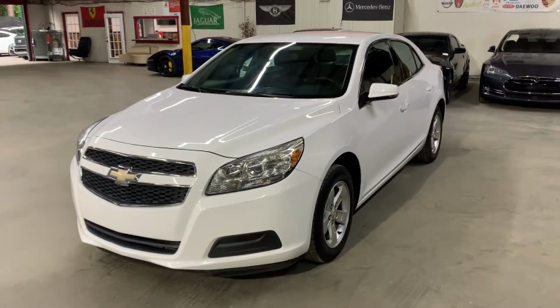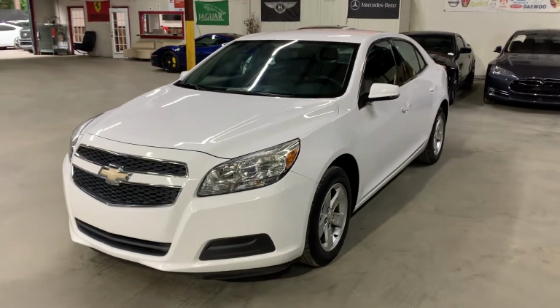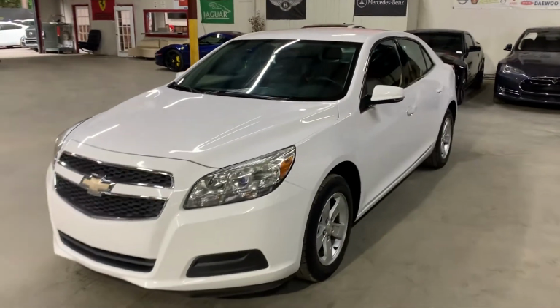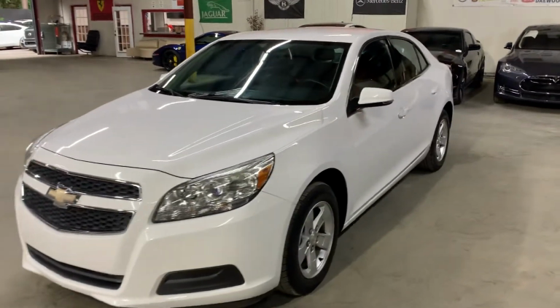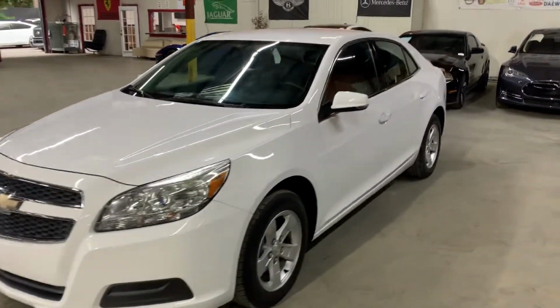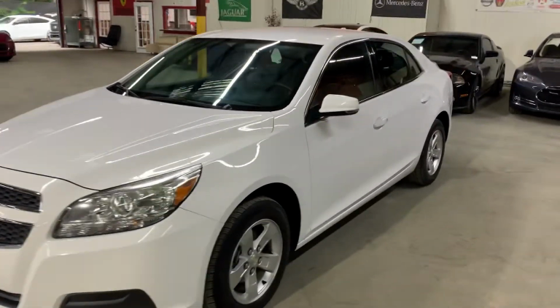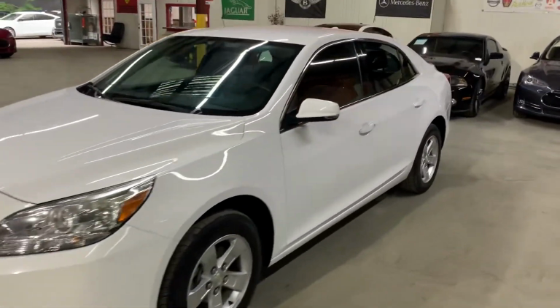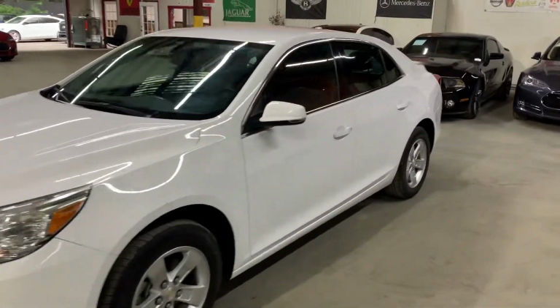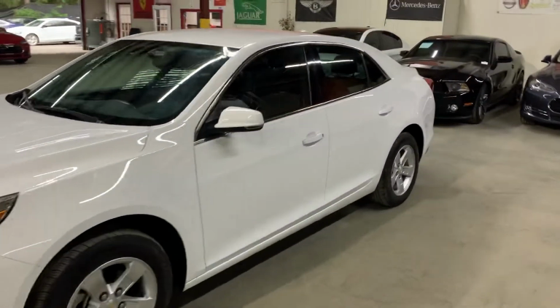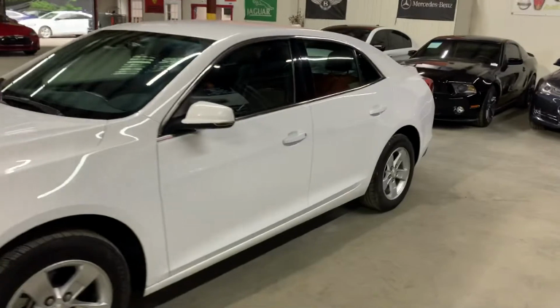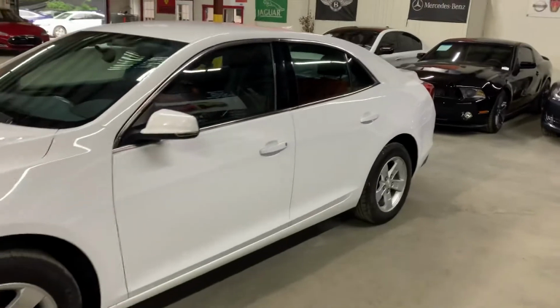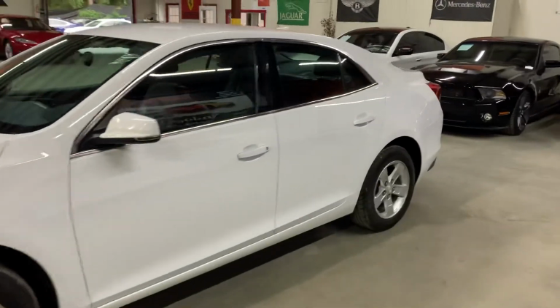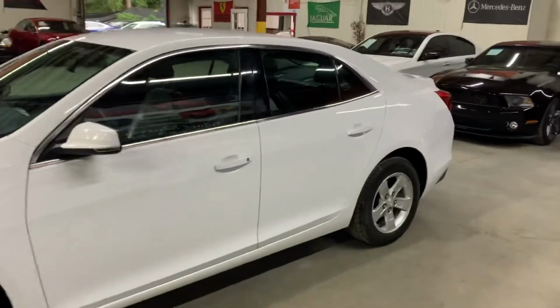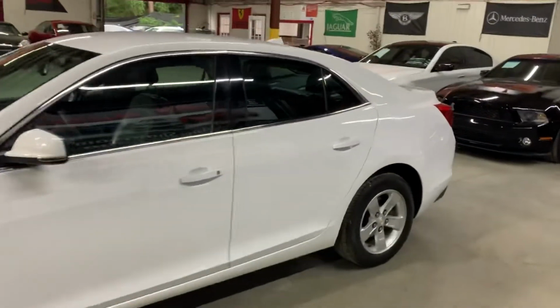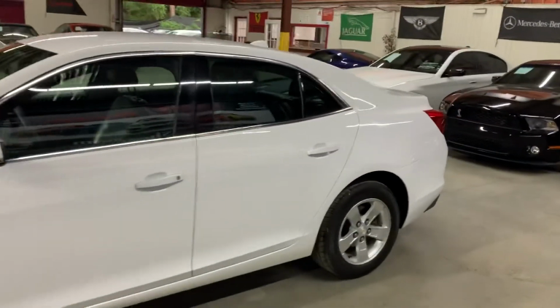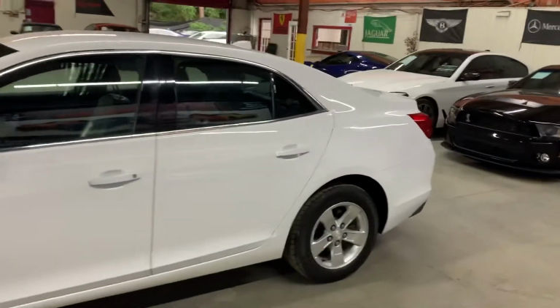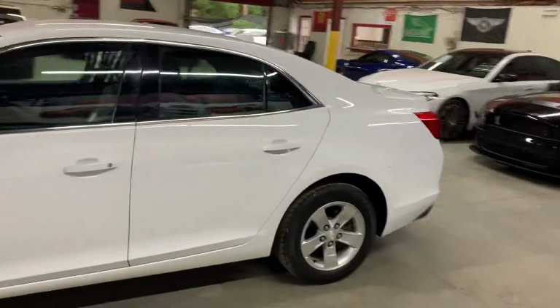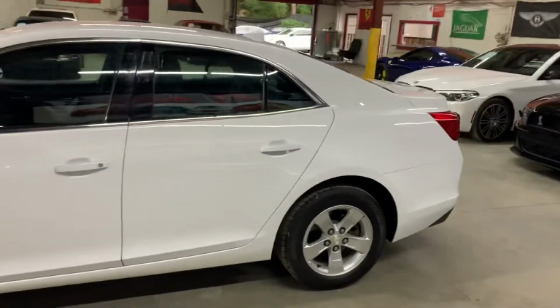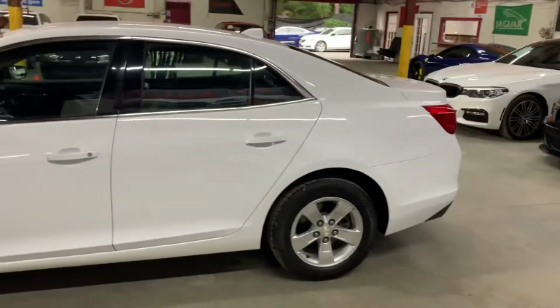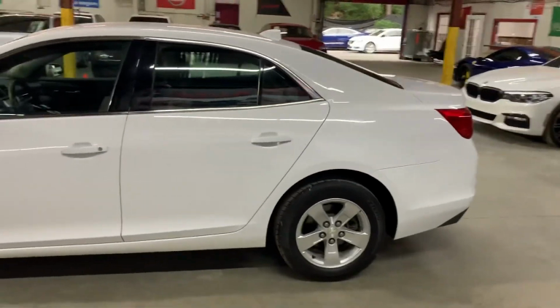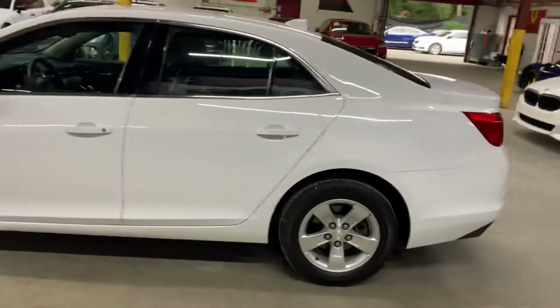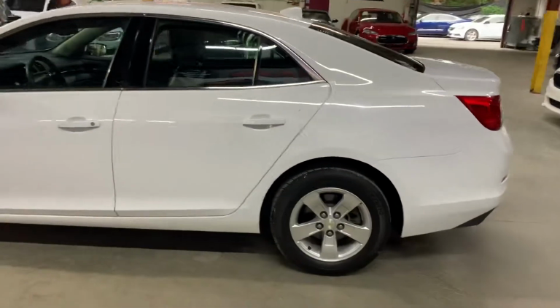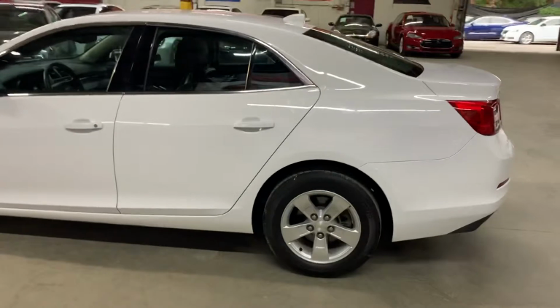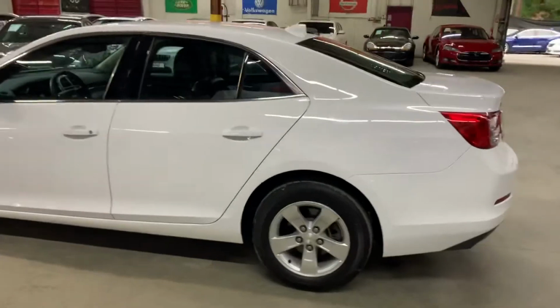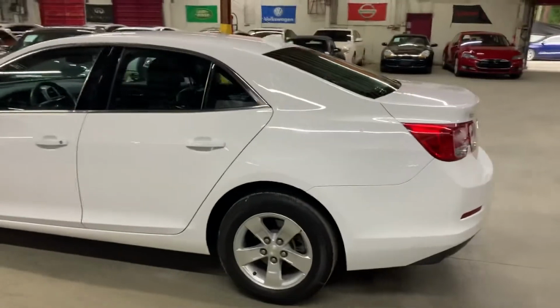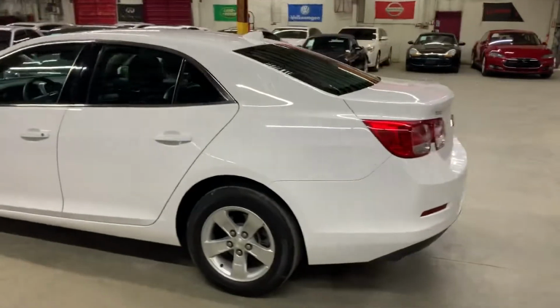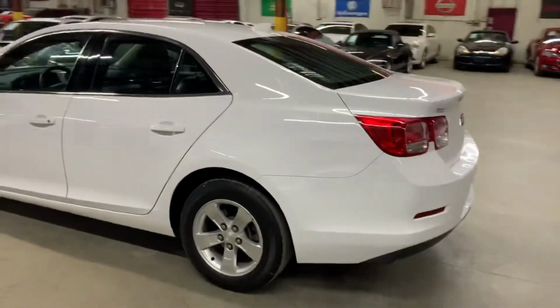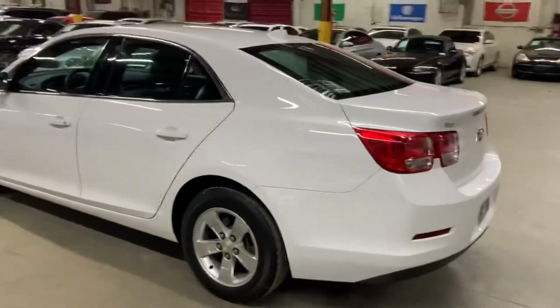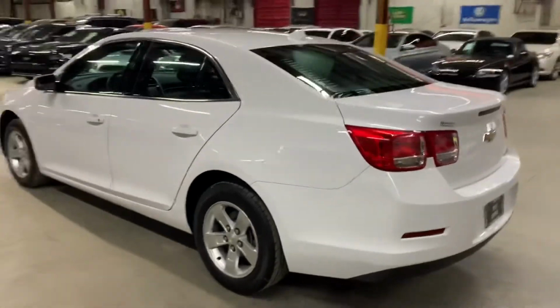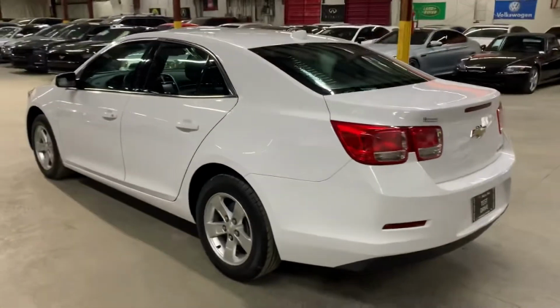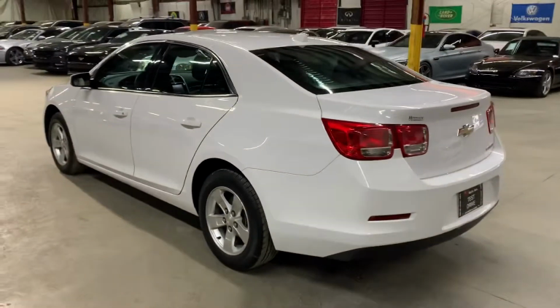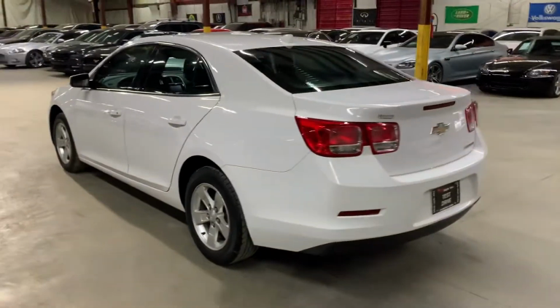Hello guys, CX Autos here in Atlanta, Georgia. Today I'm going to be showing you around this nice 2013 Chevrolet Malibu LT, white, as you see here in this video. I'm going to give you a quick tour around it and then we will go inside and check out the interior.